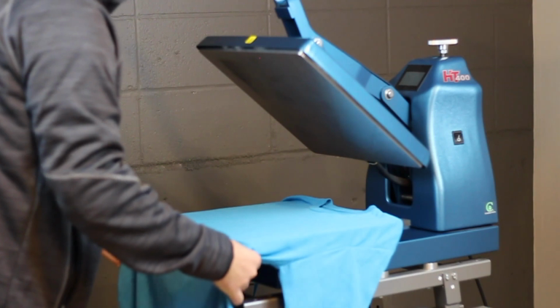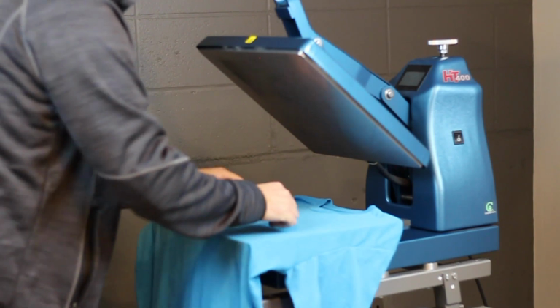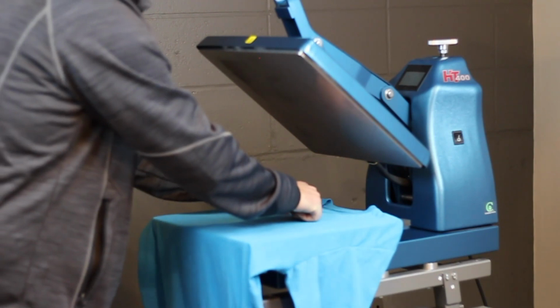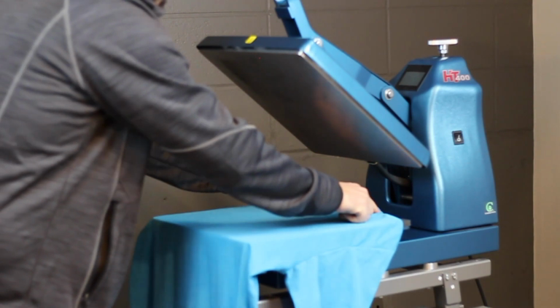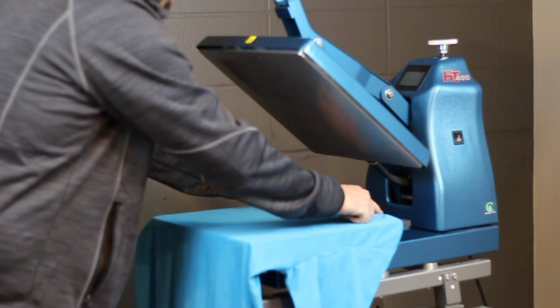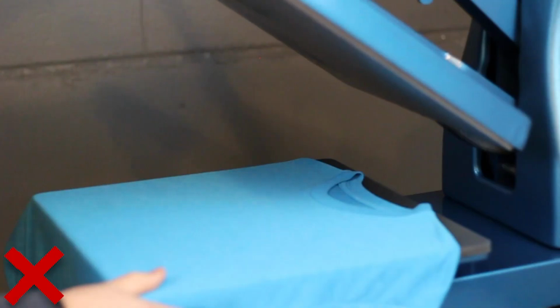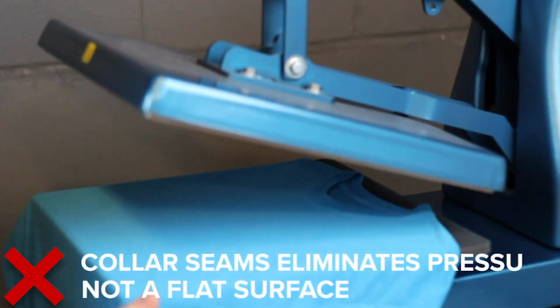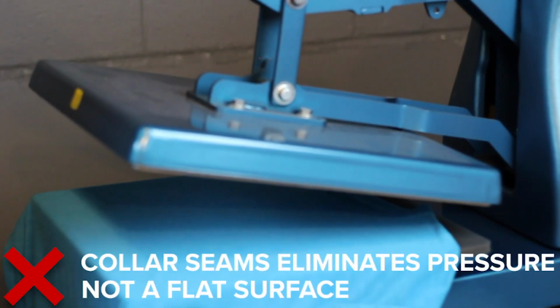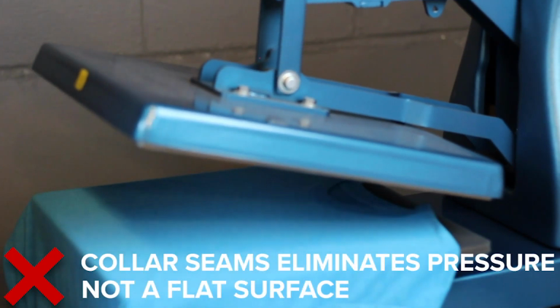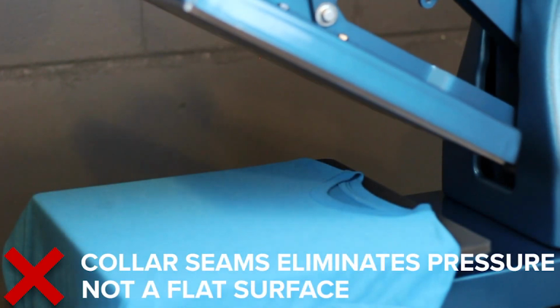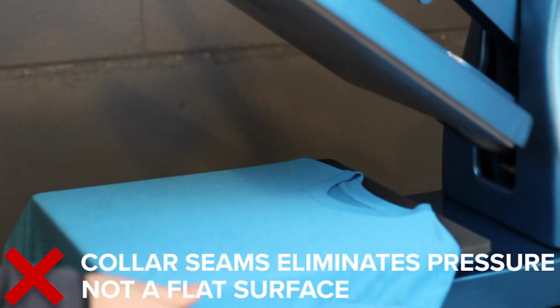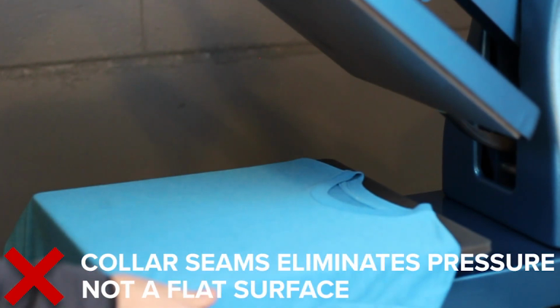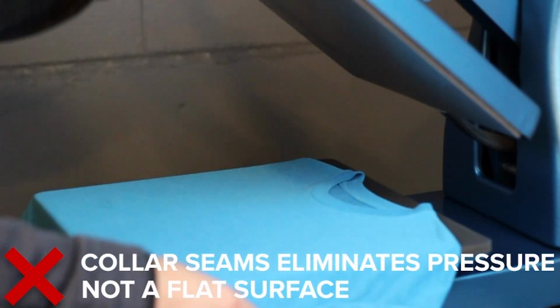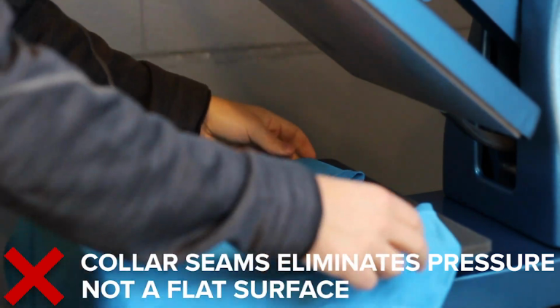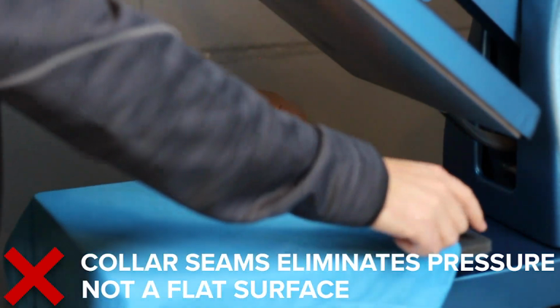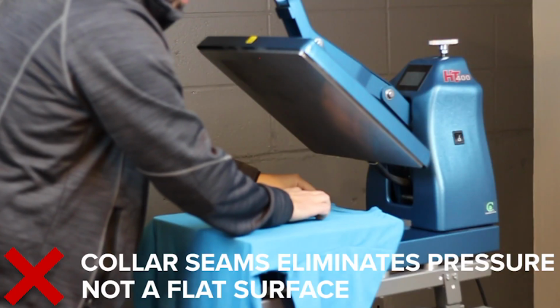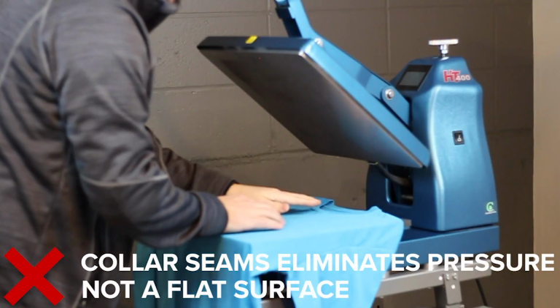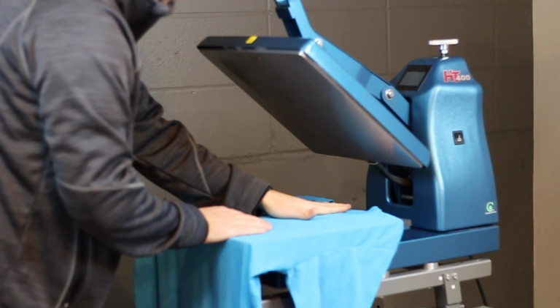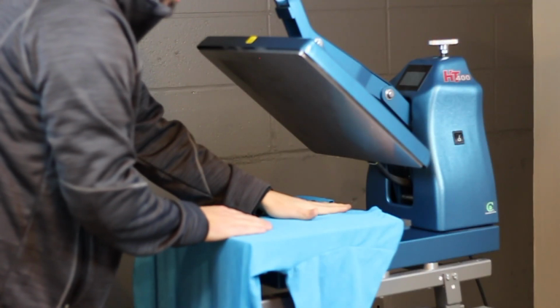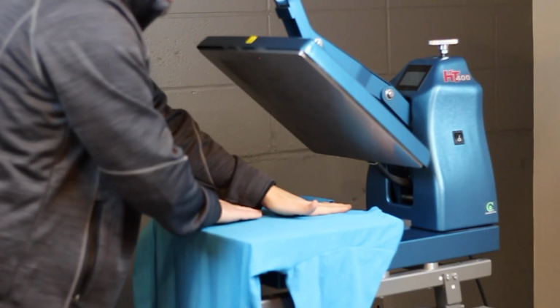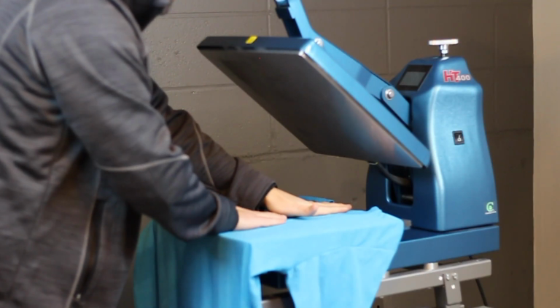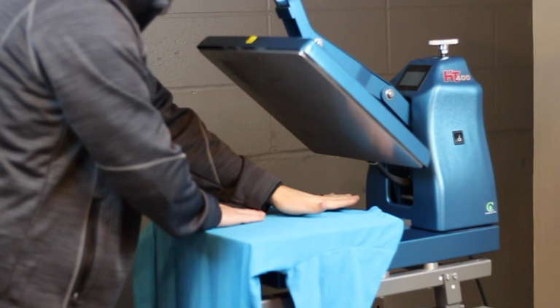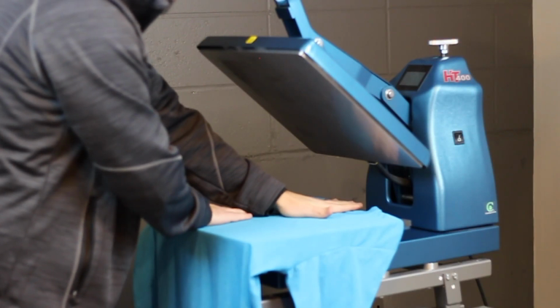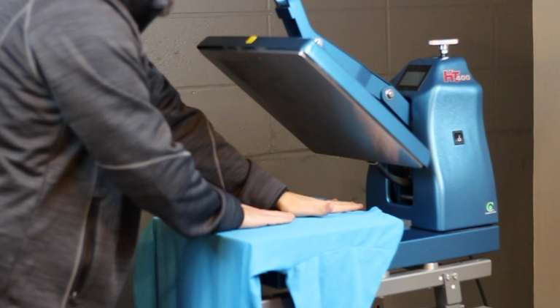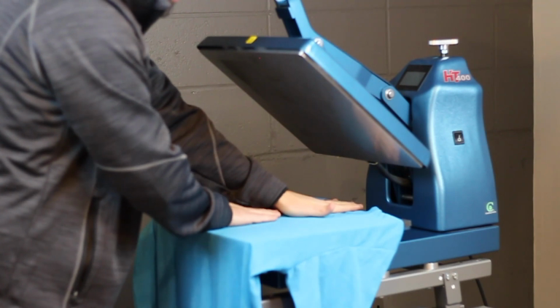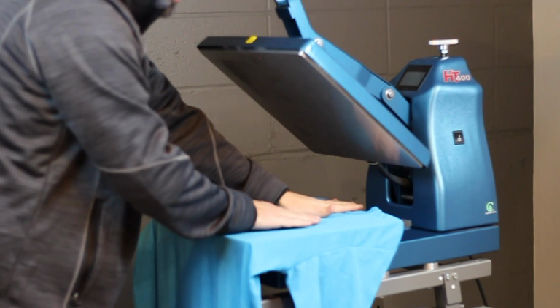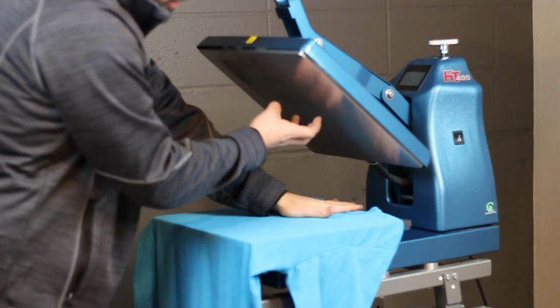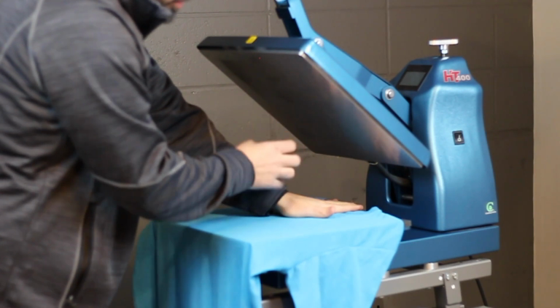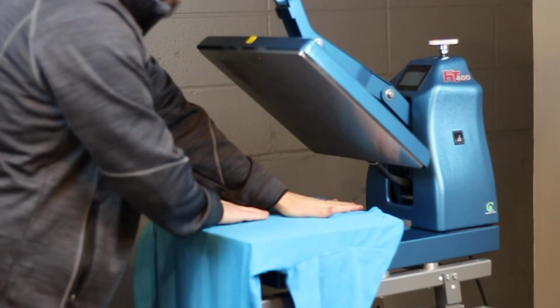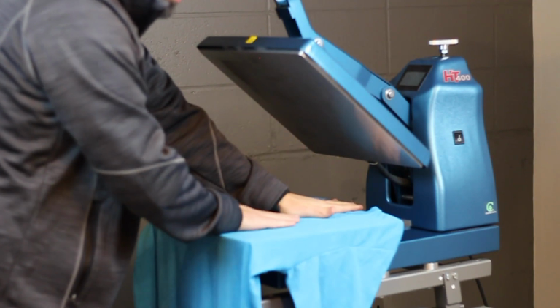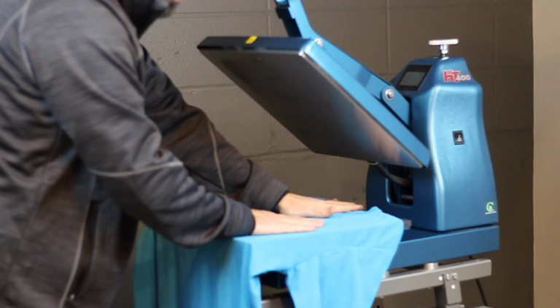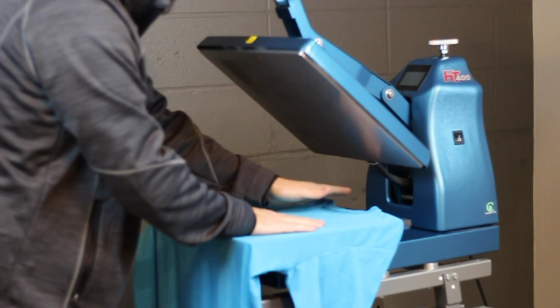Also, my collar is over top of my heat press. When I close it down, the thickness of the collar and the seam is going to absorb the energy, absorb the pressure, keeping the energy of the heat from getting to my imprint area.